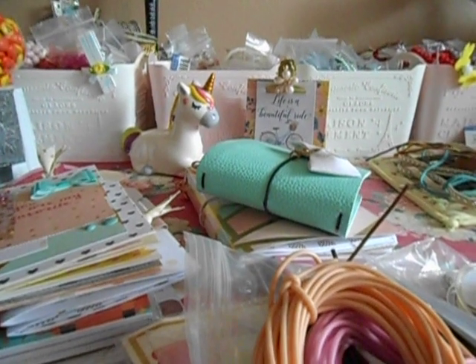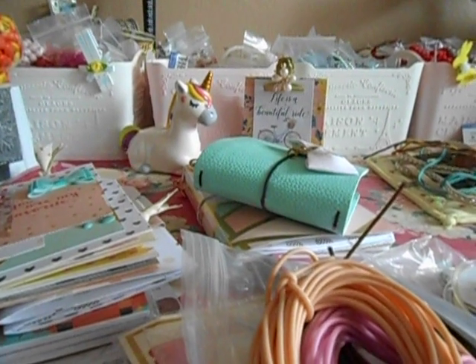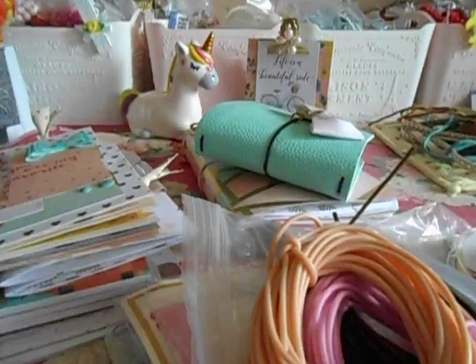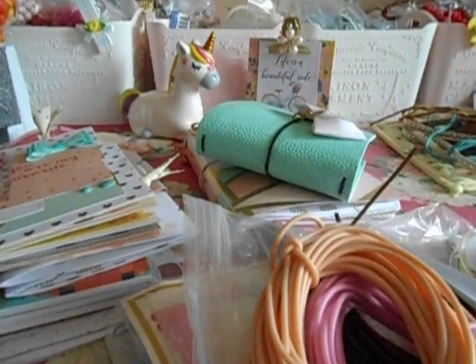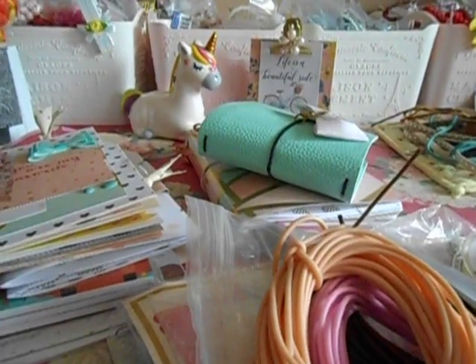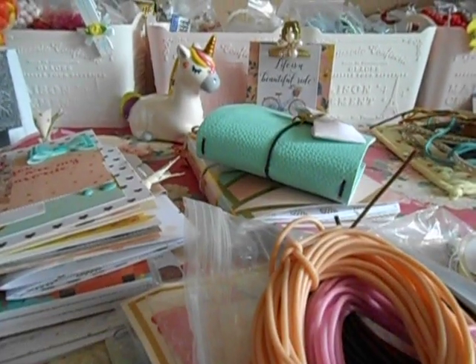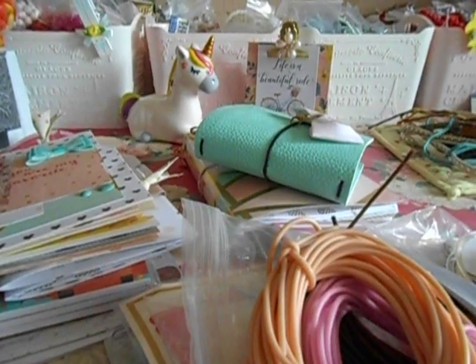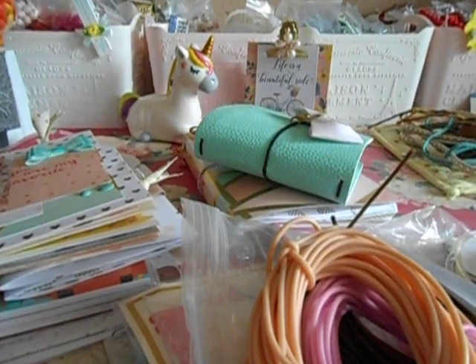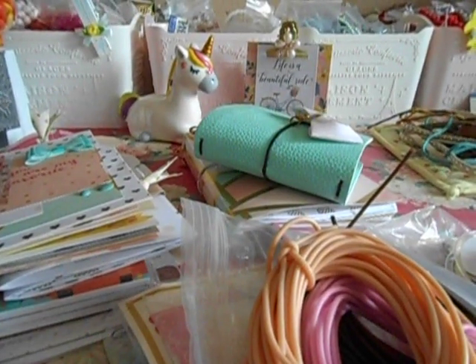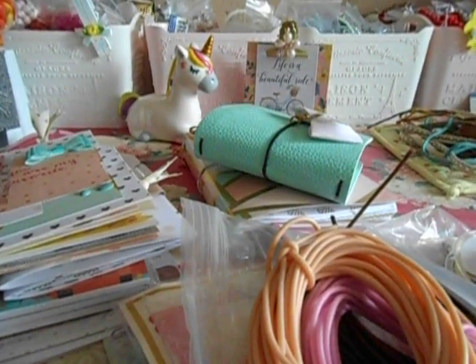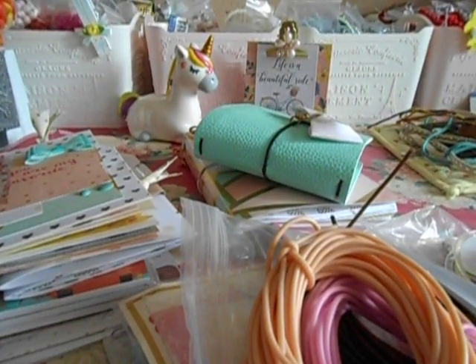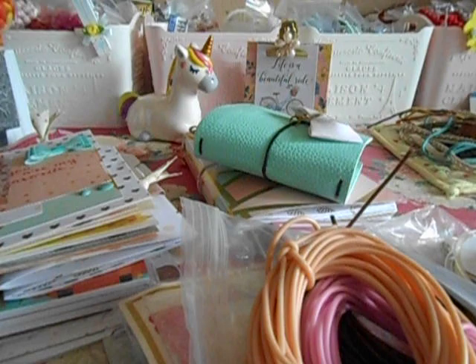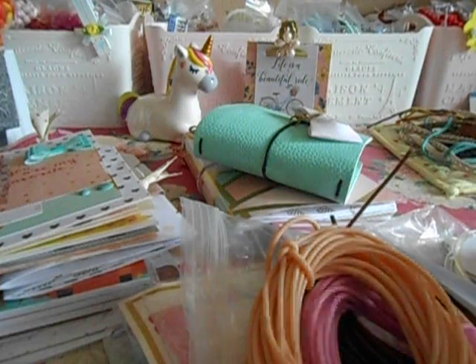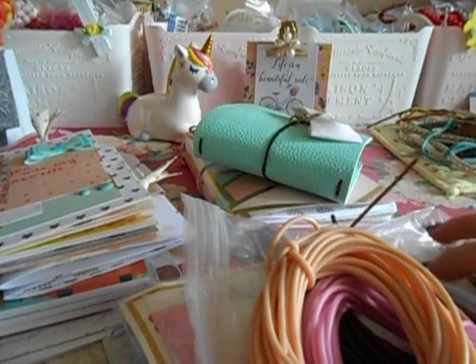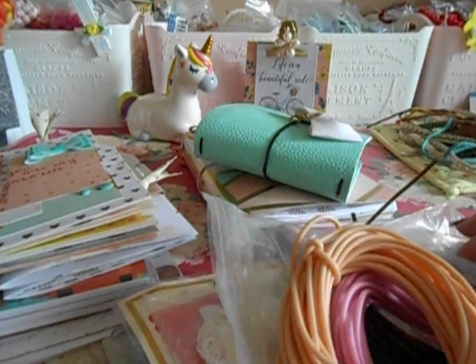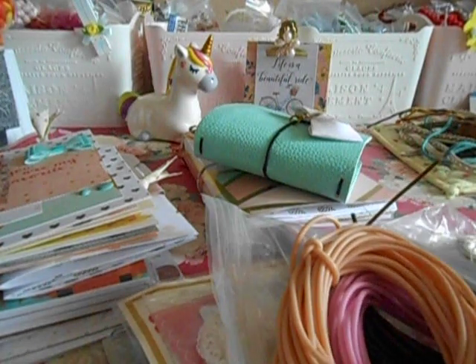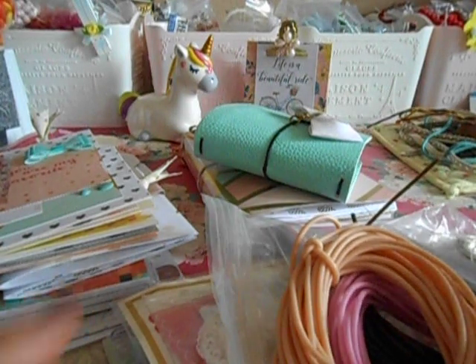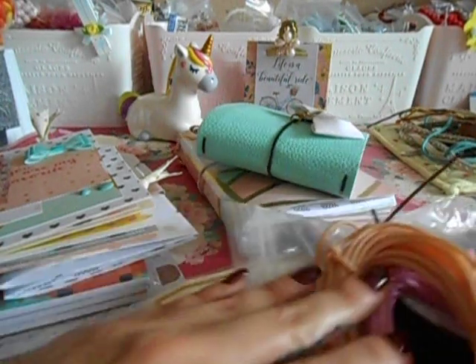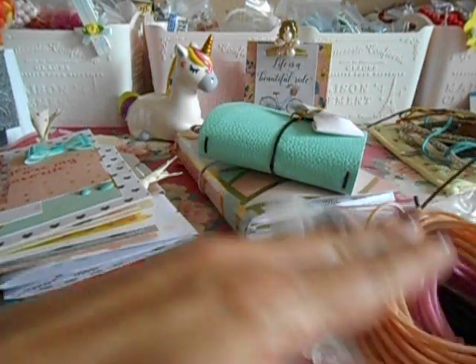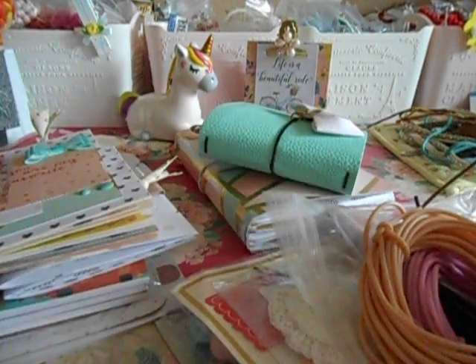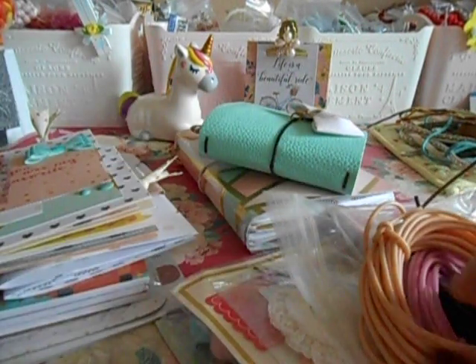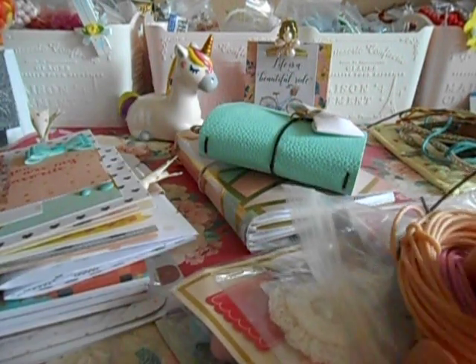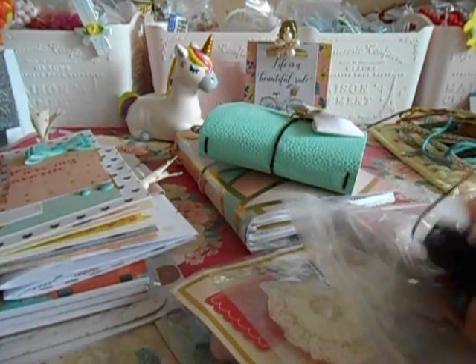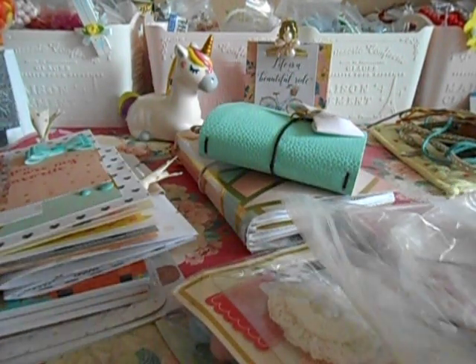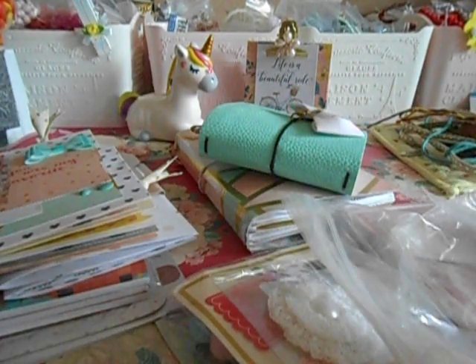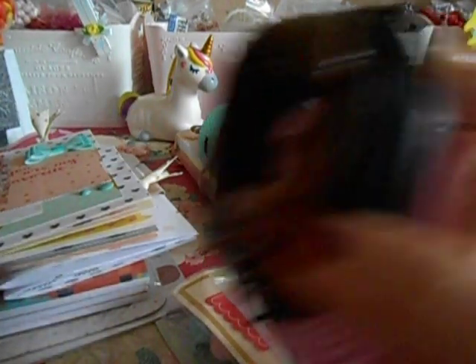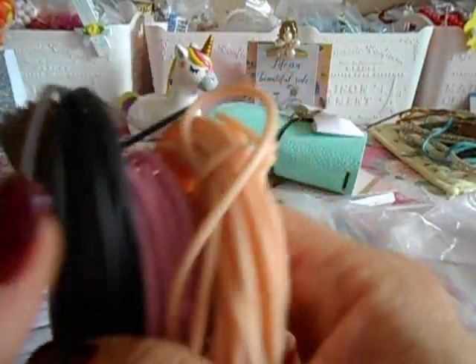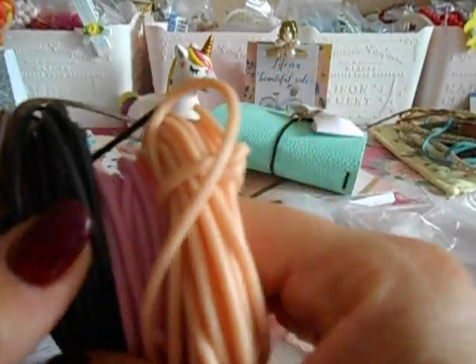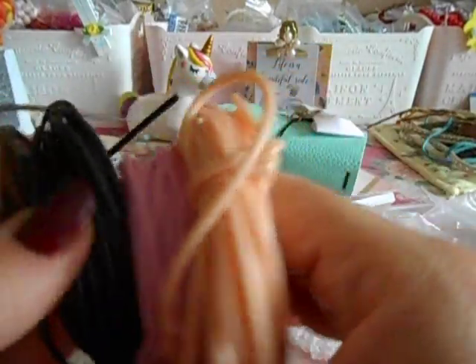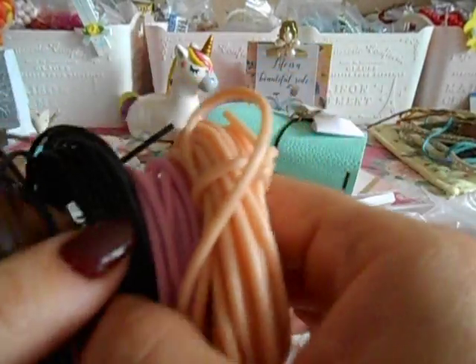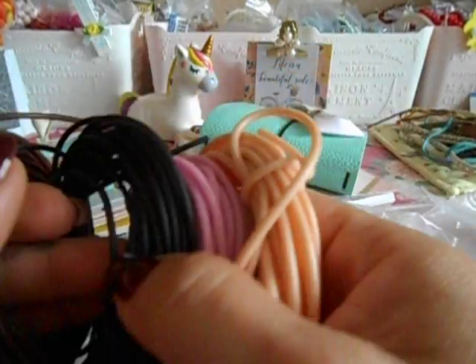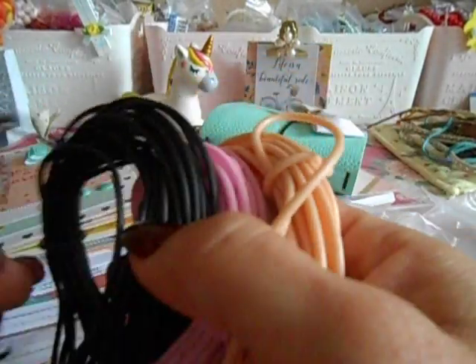I tell you, I'm the bestest of crafty friends ever. So let me go ahead and dive in. Let me just show you the extras first and we'll save the amazingness for last.